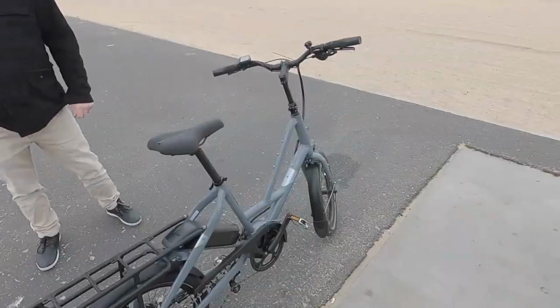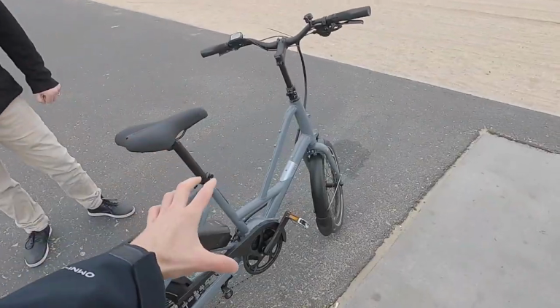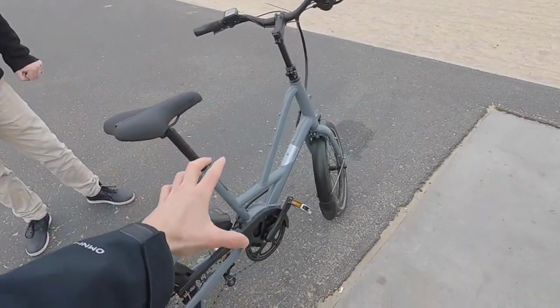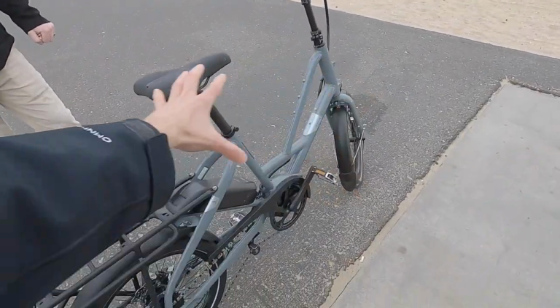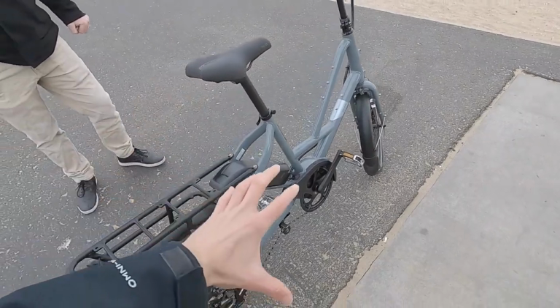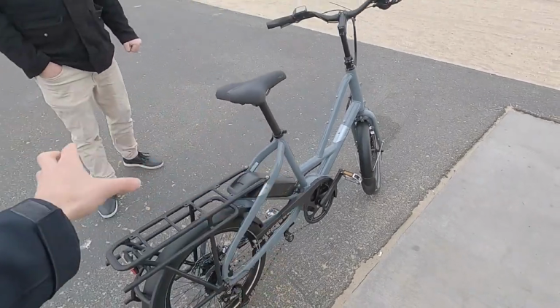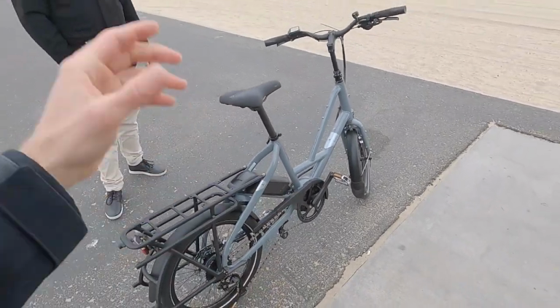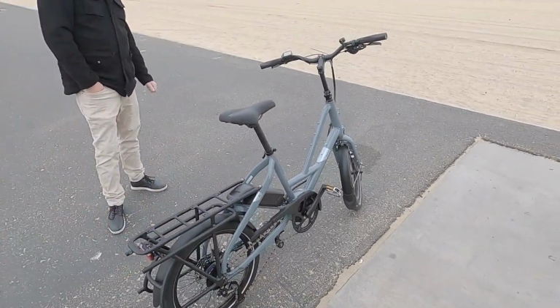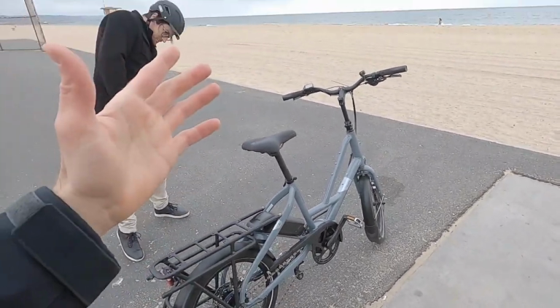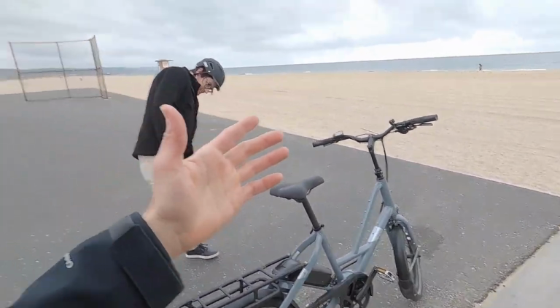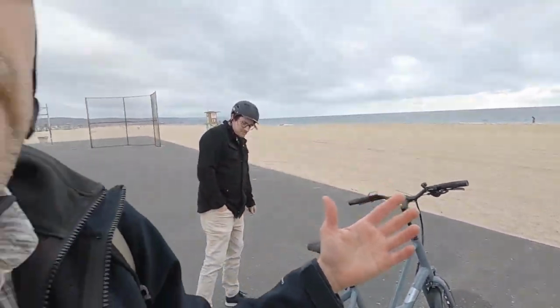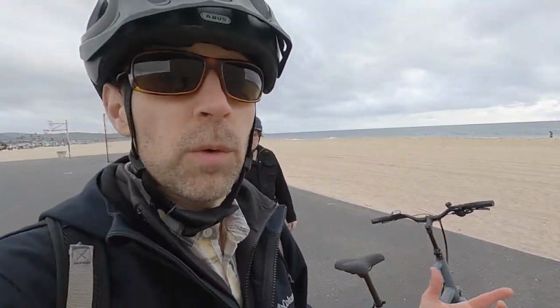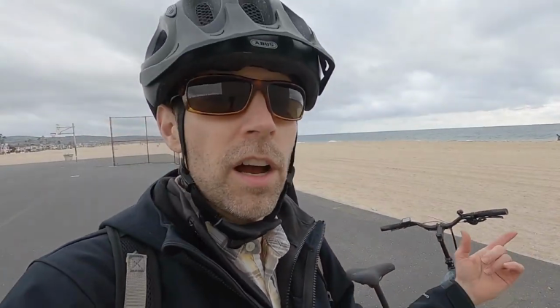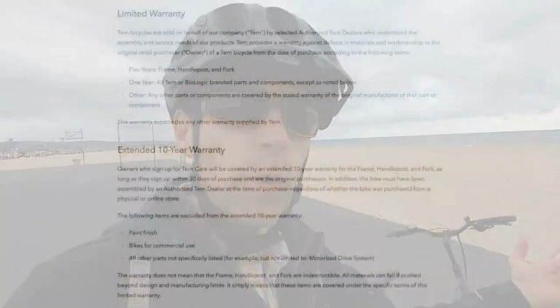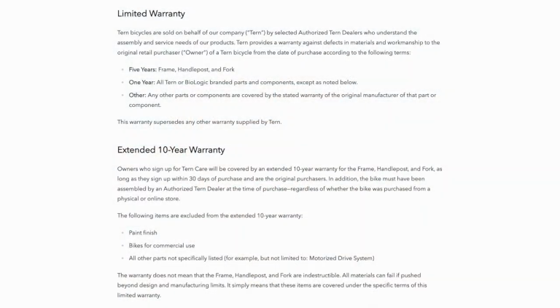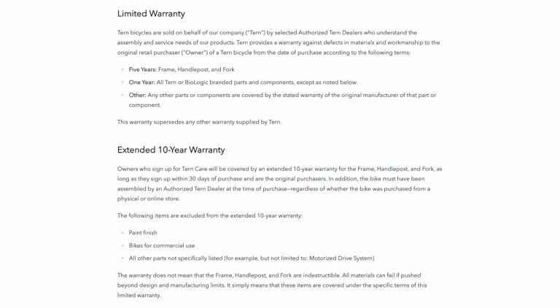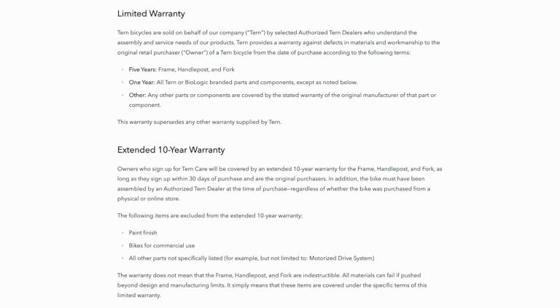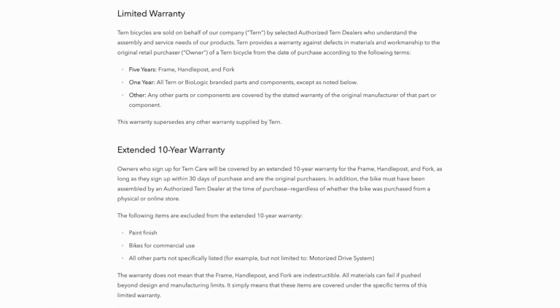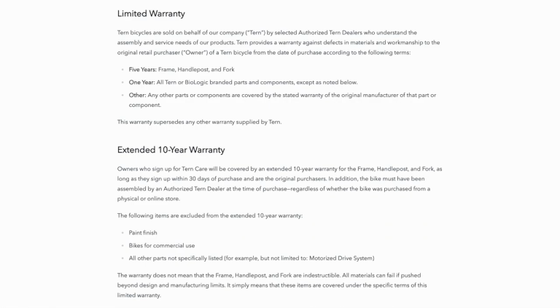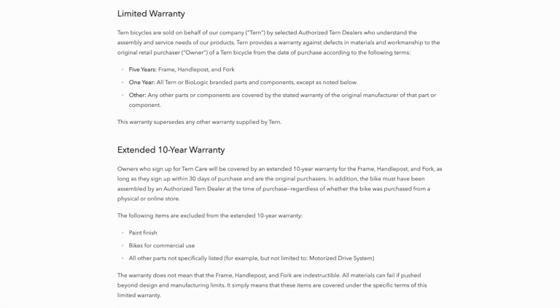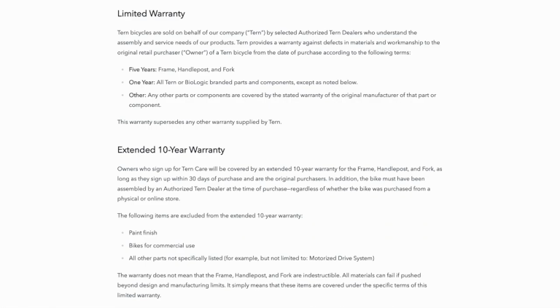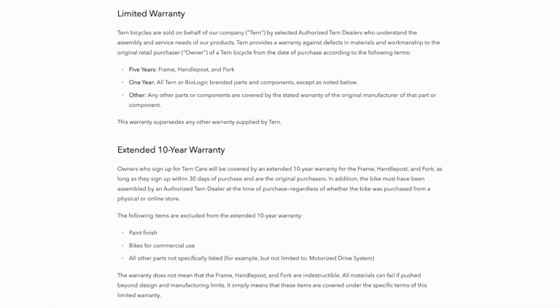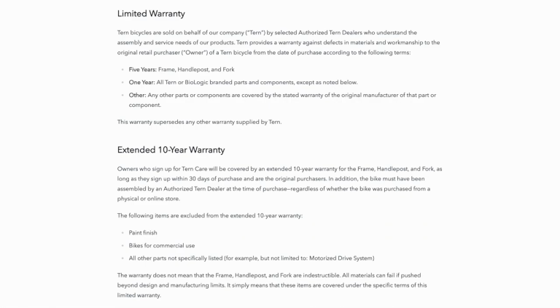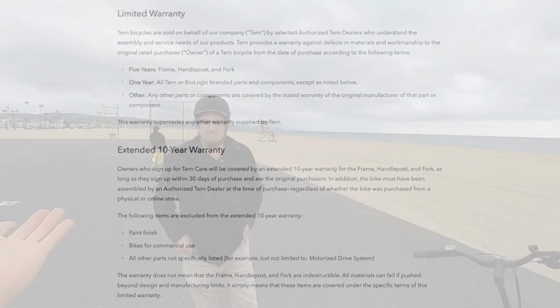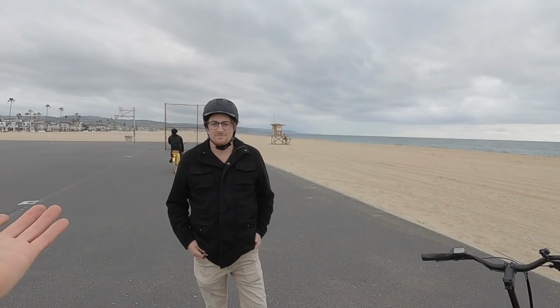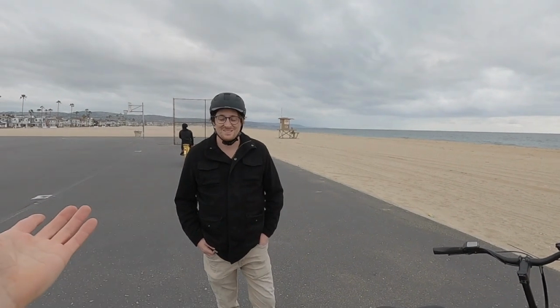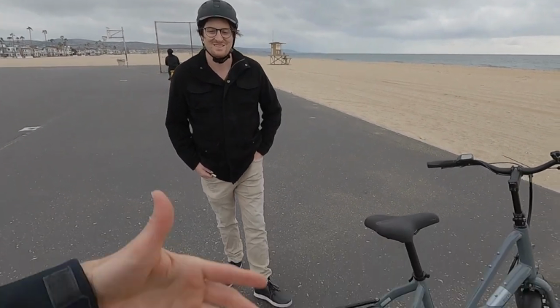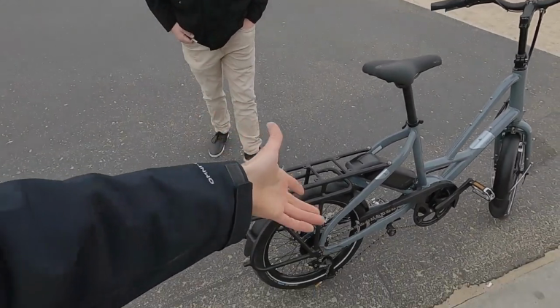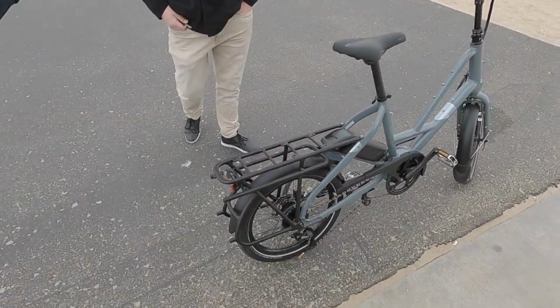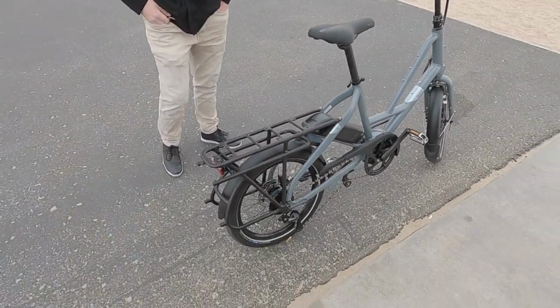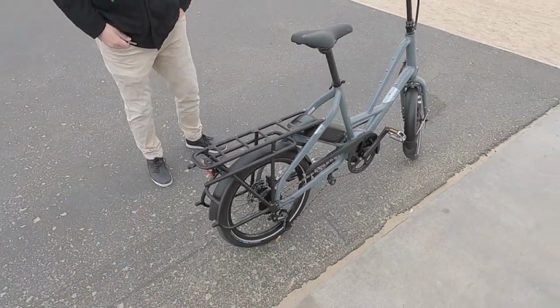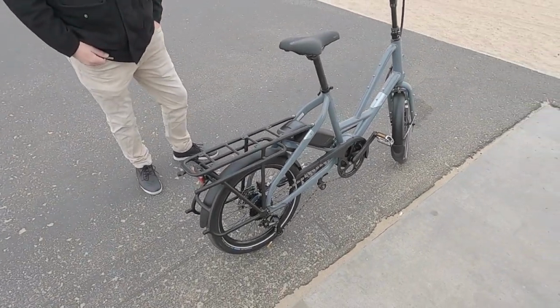The Bosch warranty is two years on their equipment, but Tern offers a 10-year warranty on their fork and frame, which is kind of nice. A lot of parts wear over time, but that's why you work with a shop — they can get you new brake pads and such.